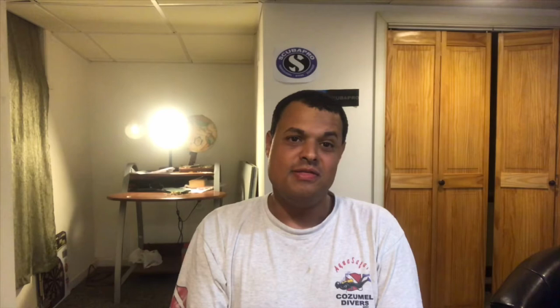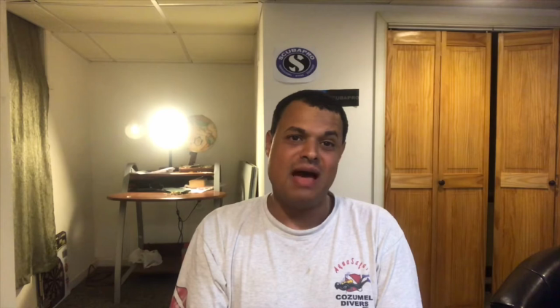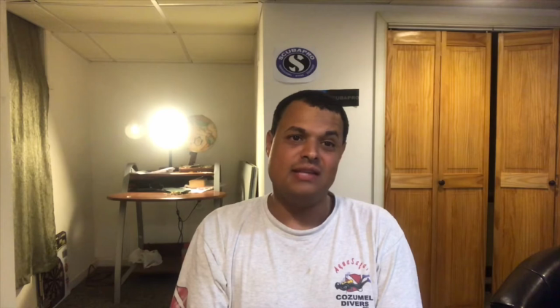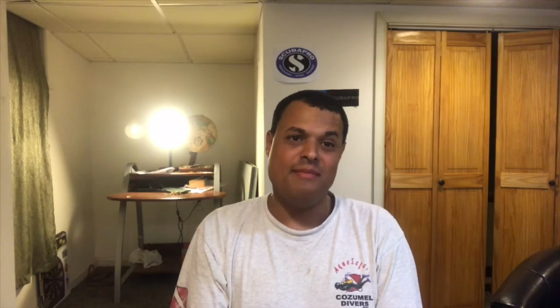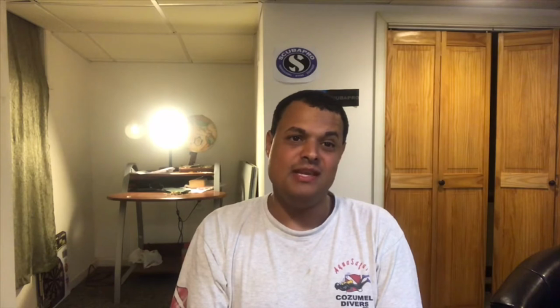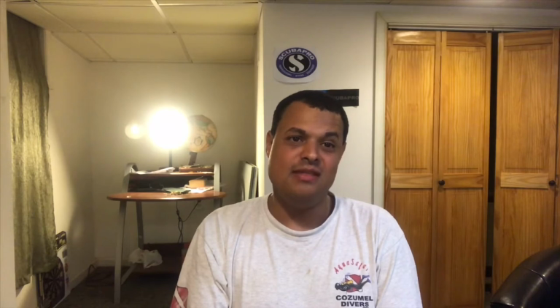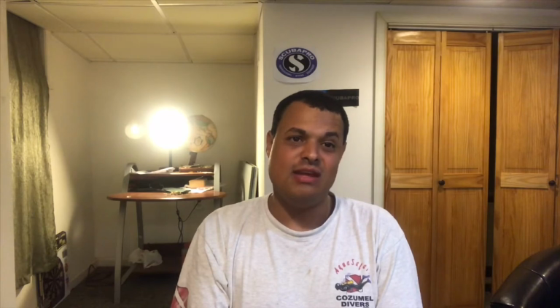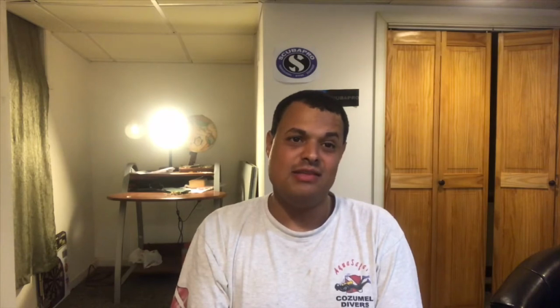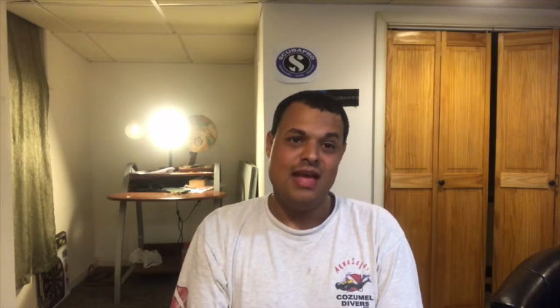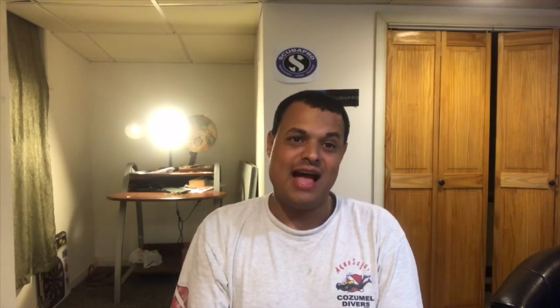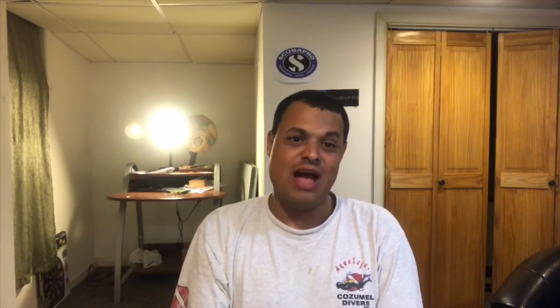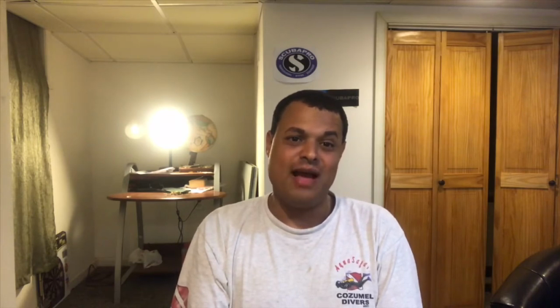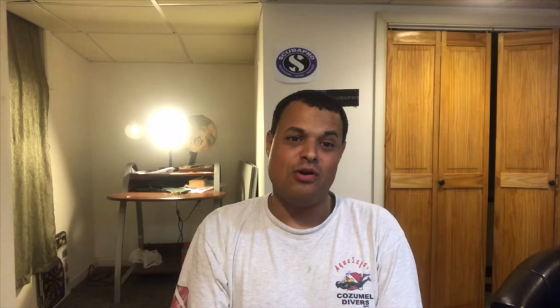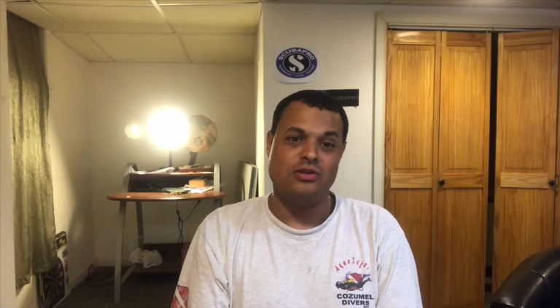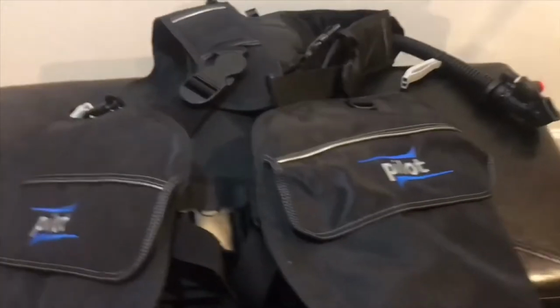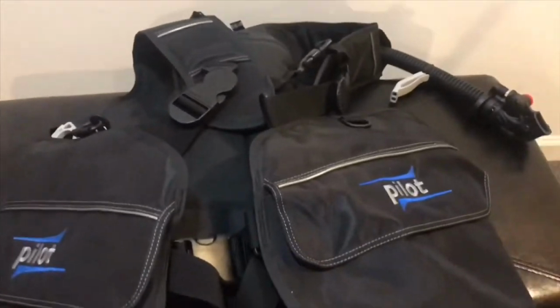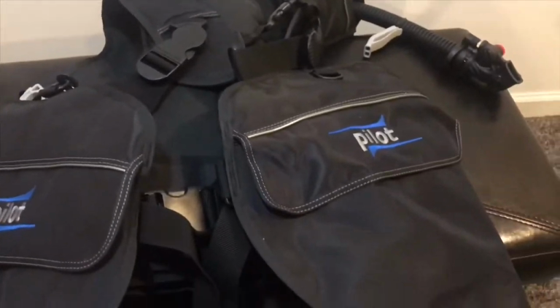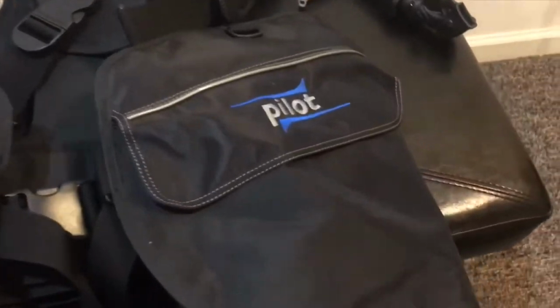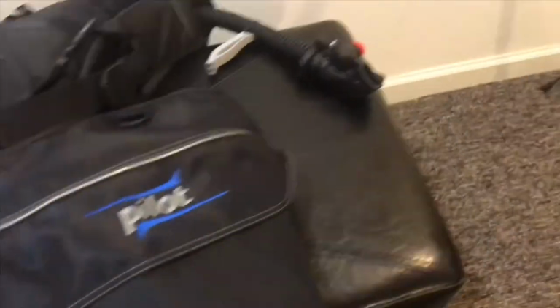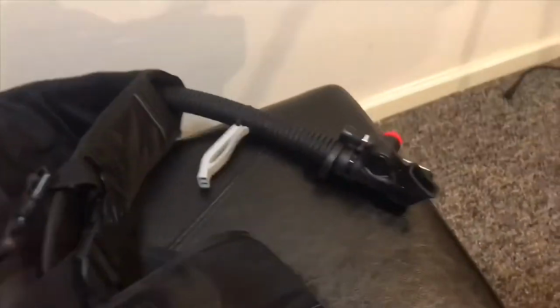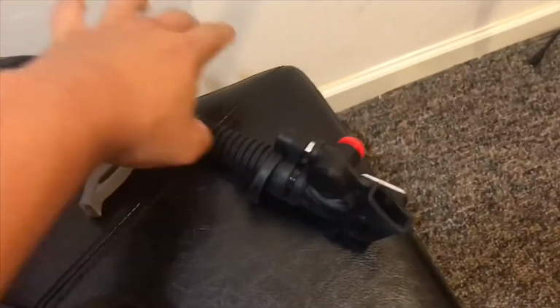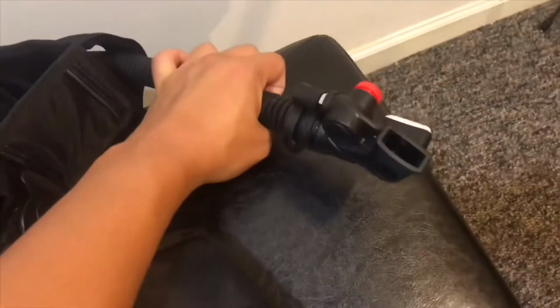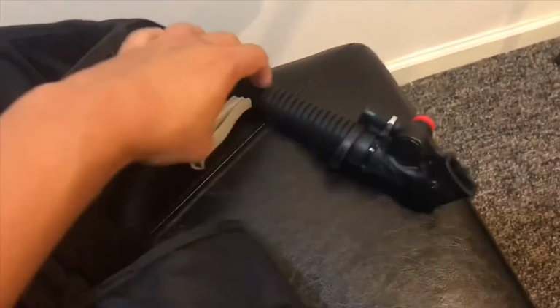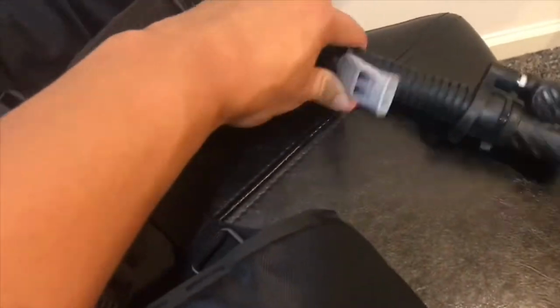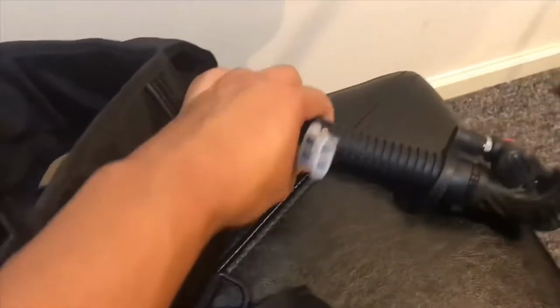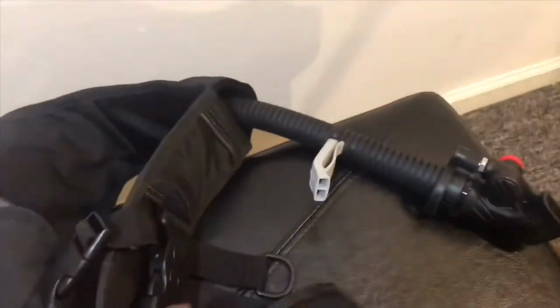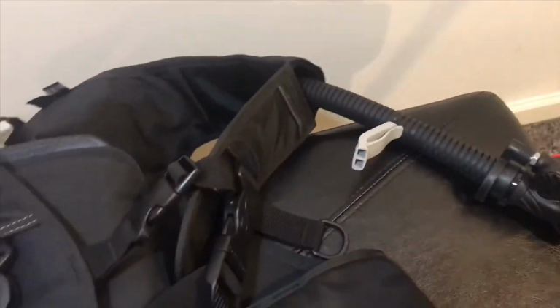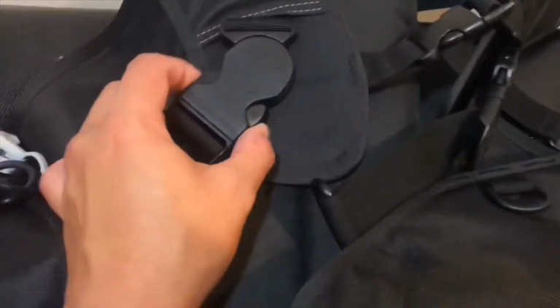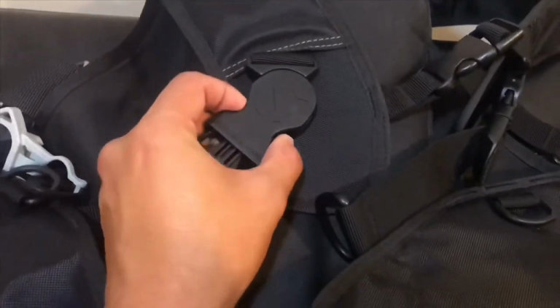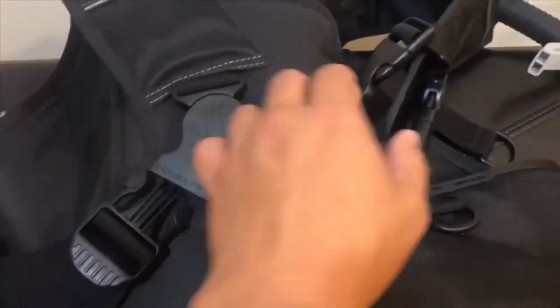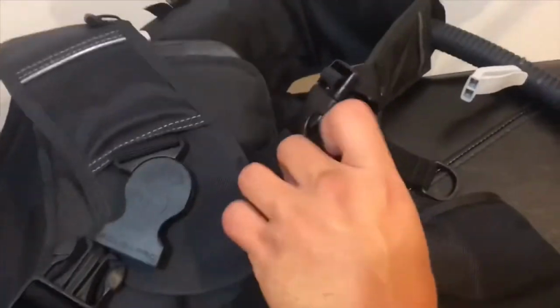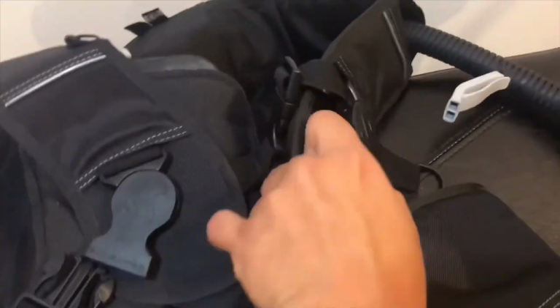This model is a common BCD that you can rent at dive shops around the world. This BCD is one that requires a weight belt since it is not a weight integrated model. It comes with